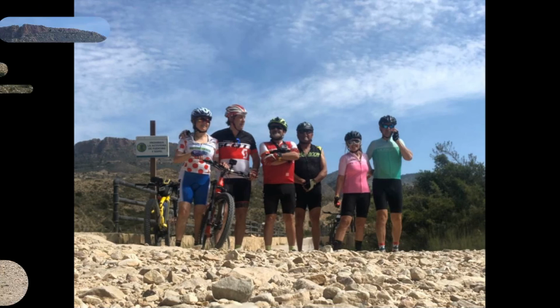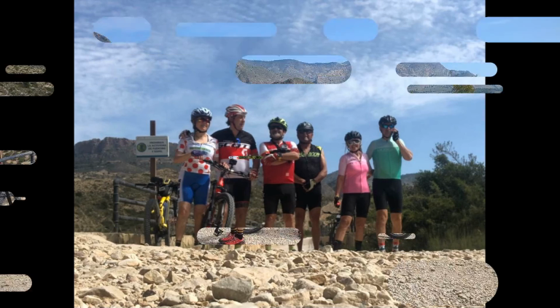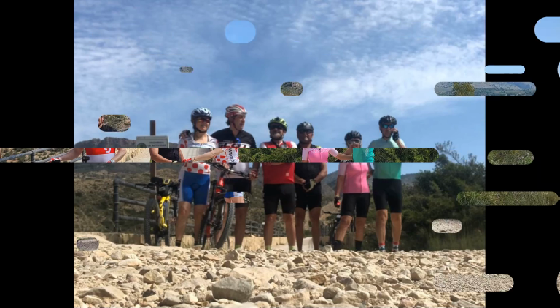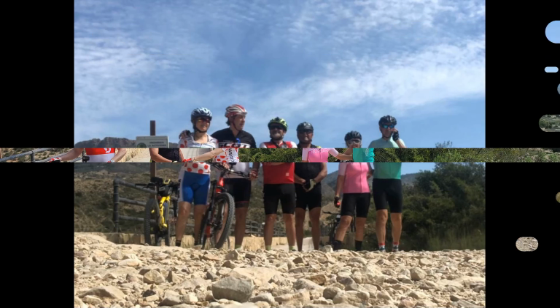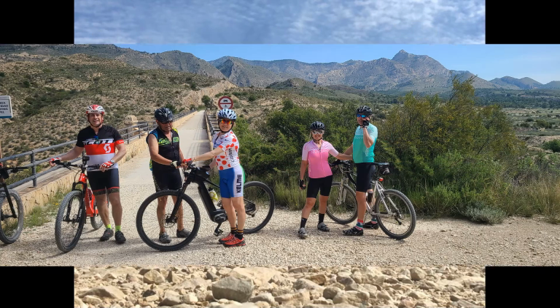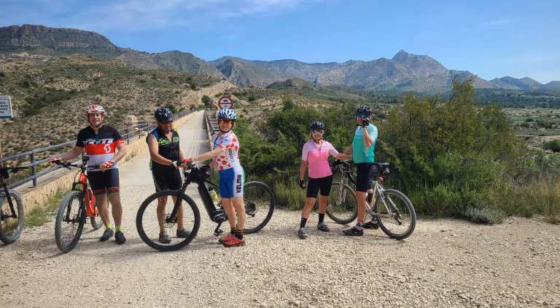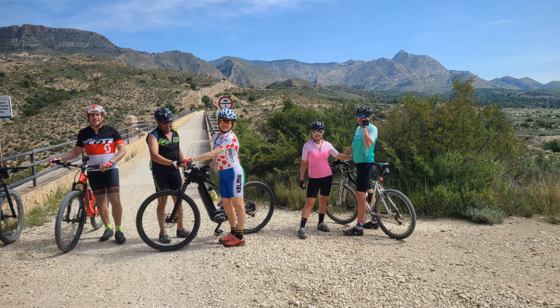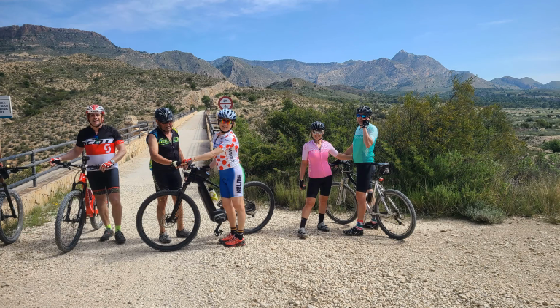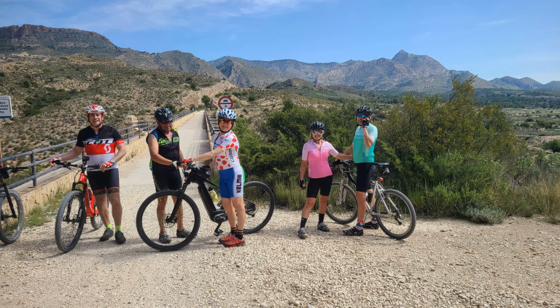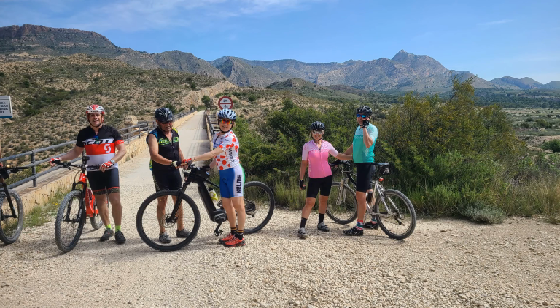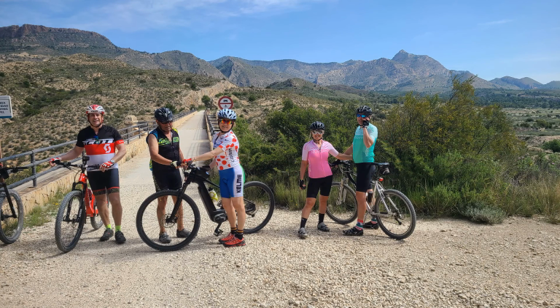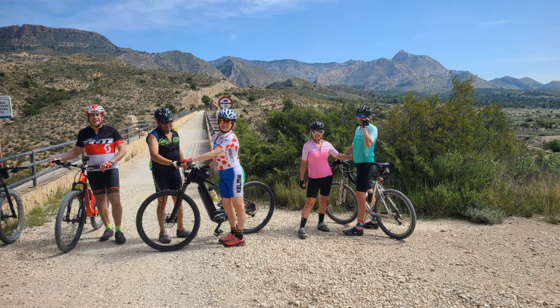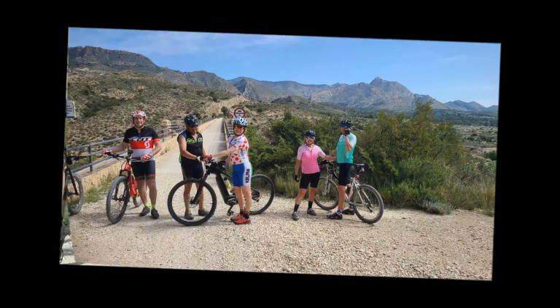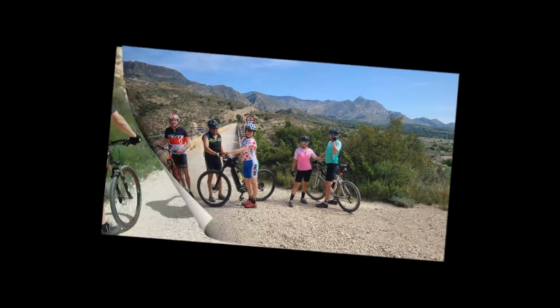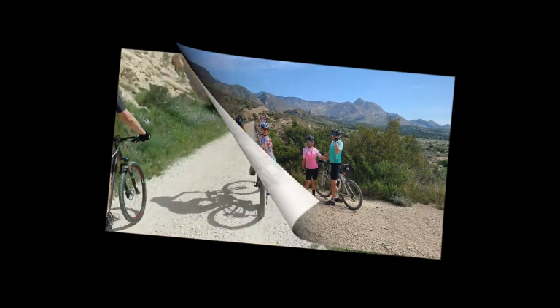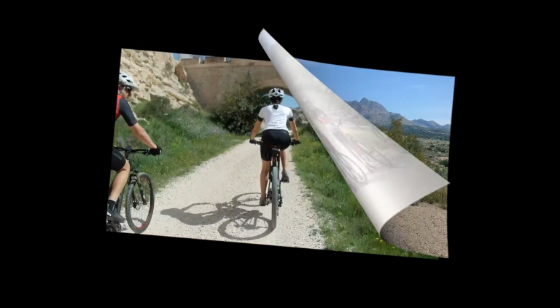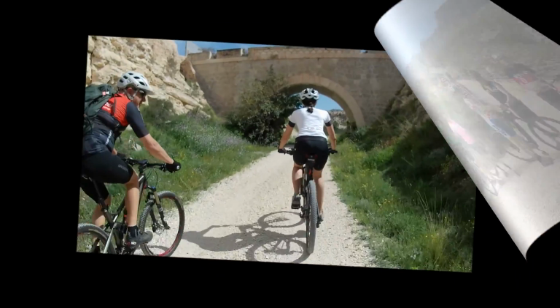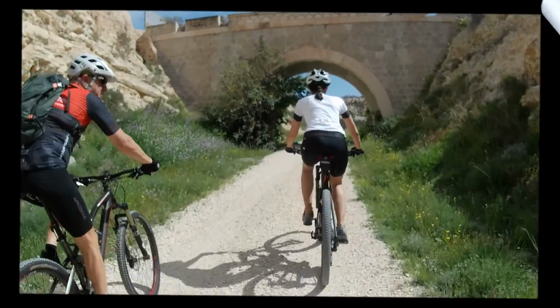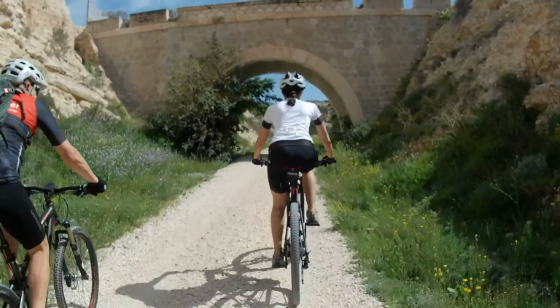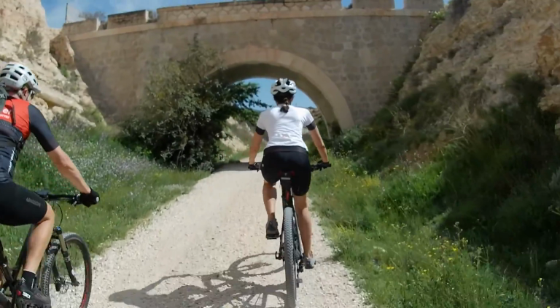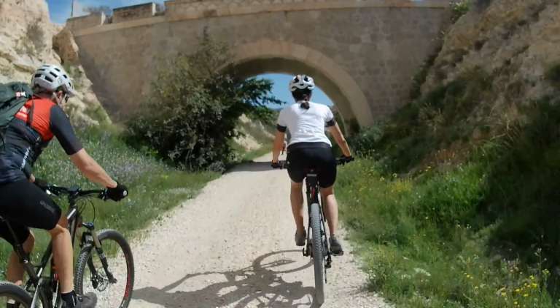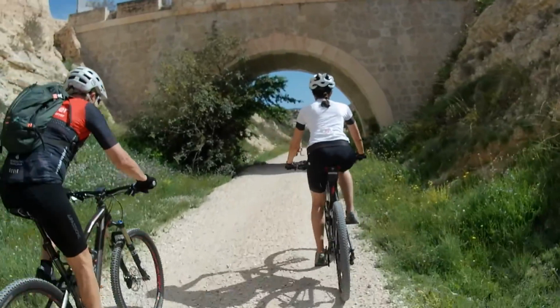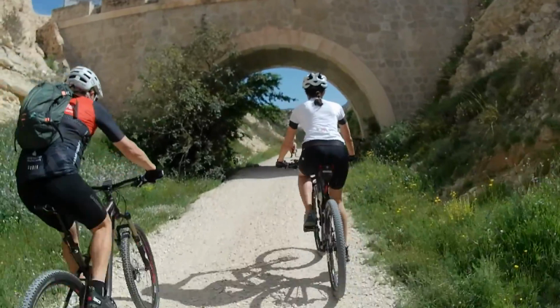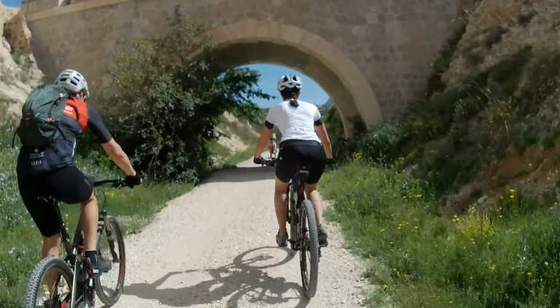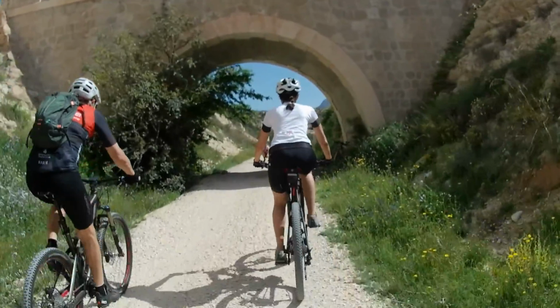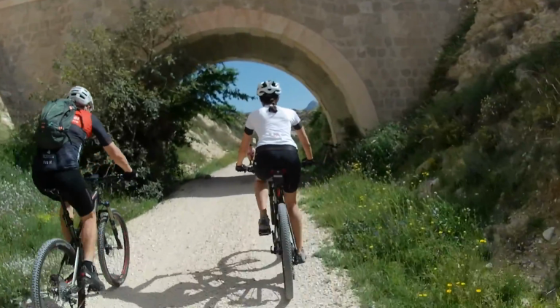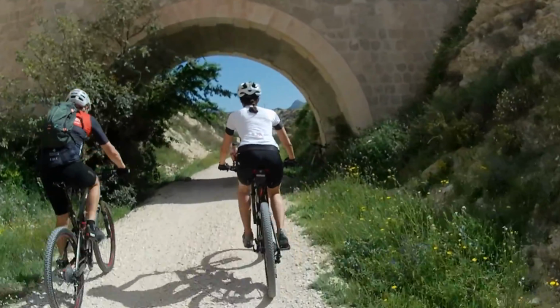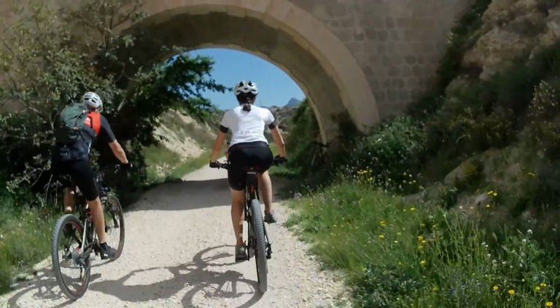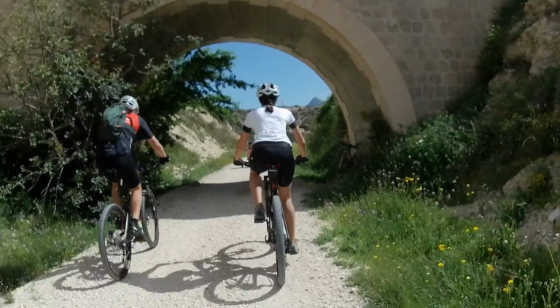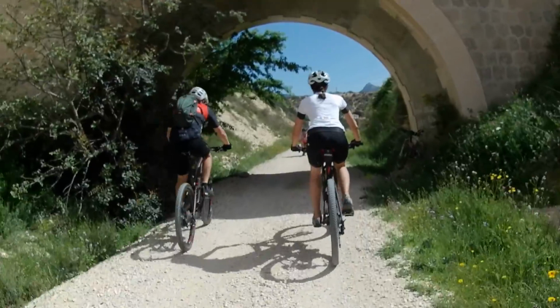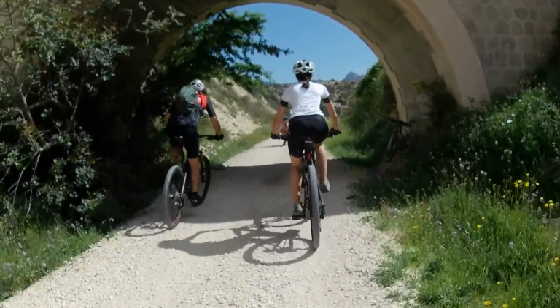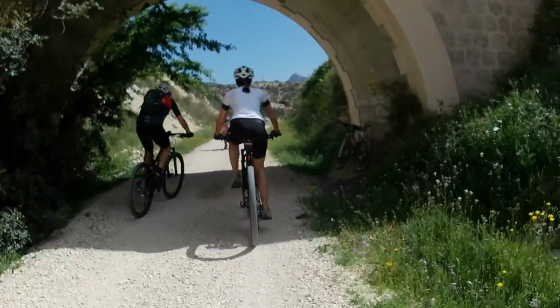Hace años se instaló una infraestructura de luces con paneles solares, pero hubo un robo y aquello desapareció.